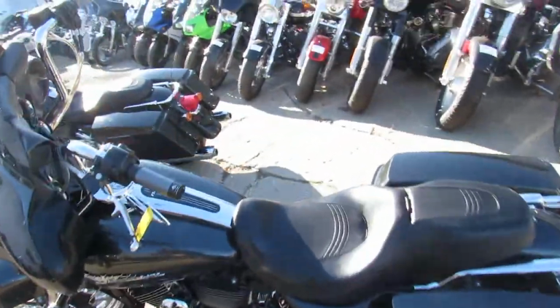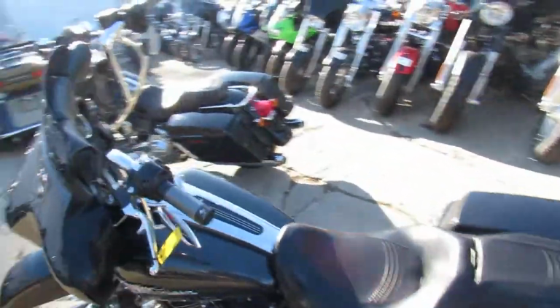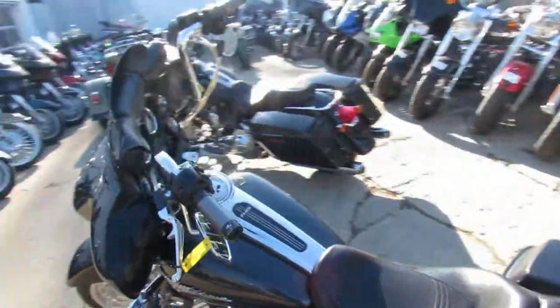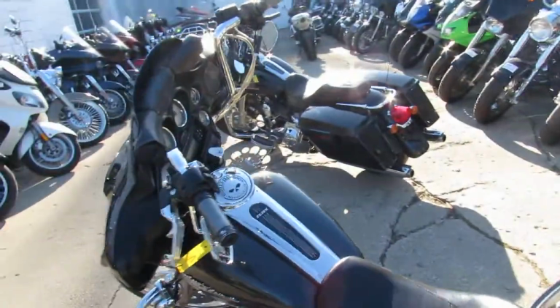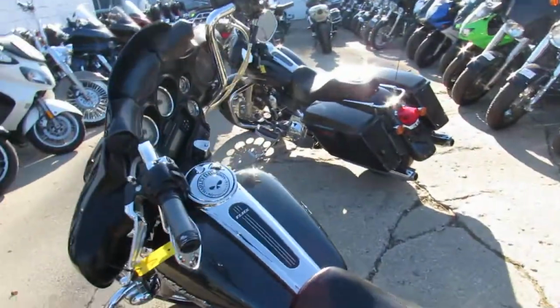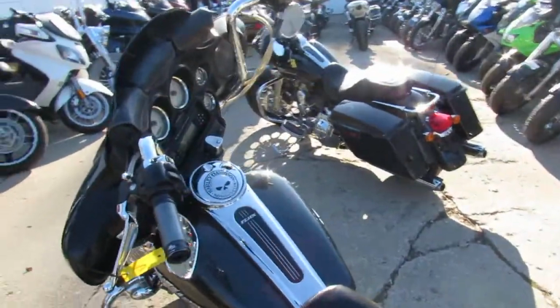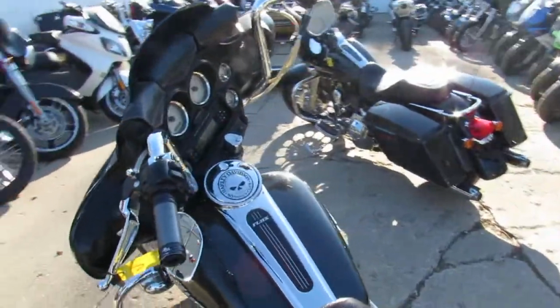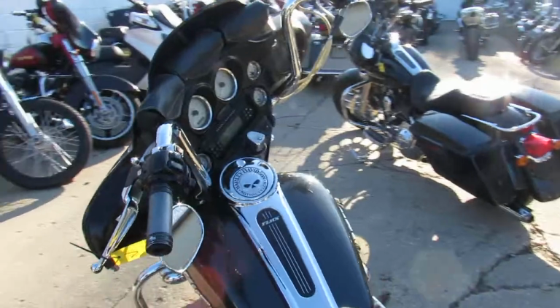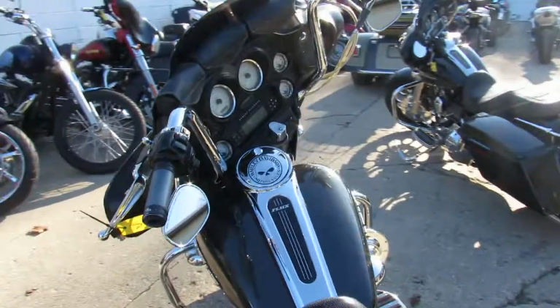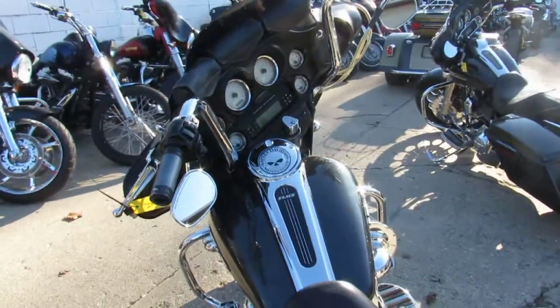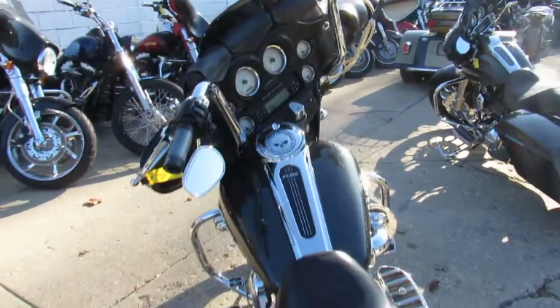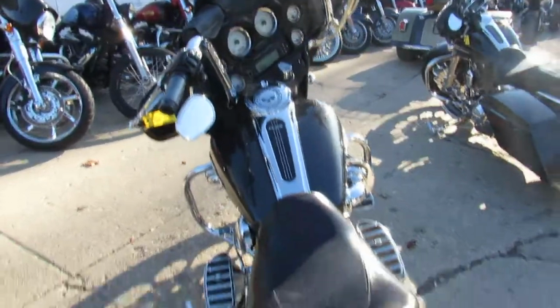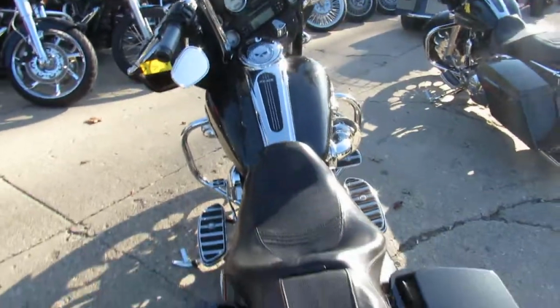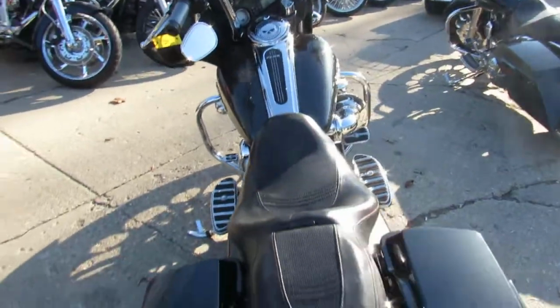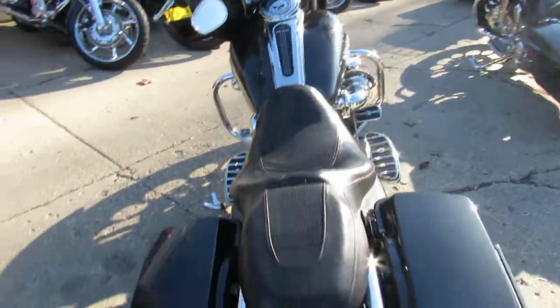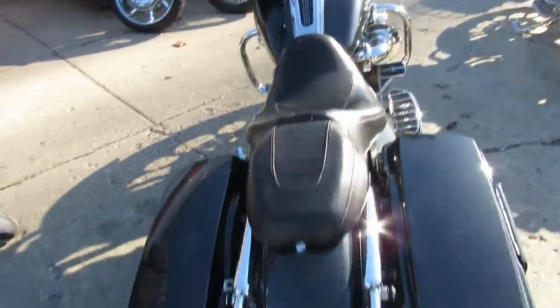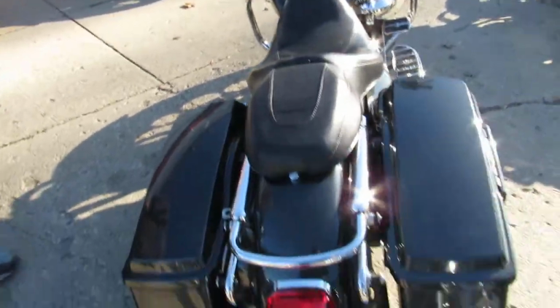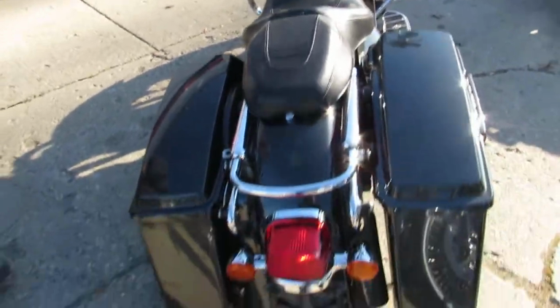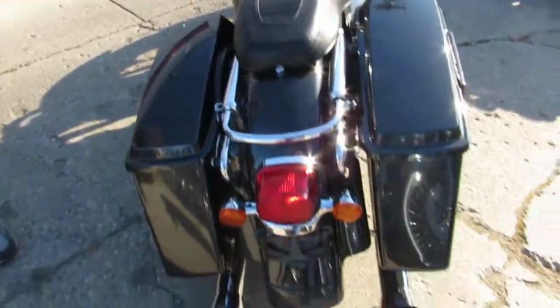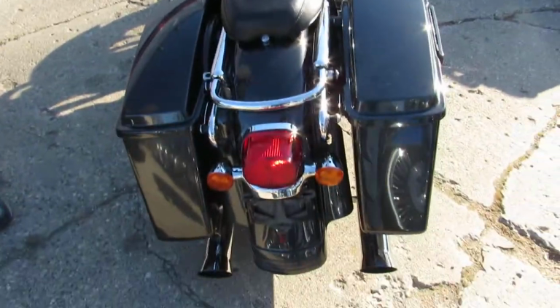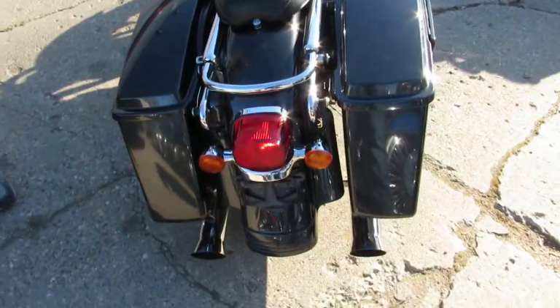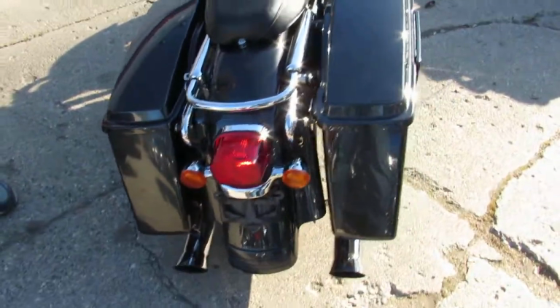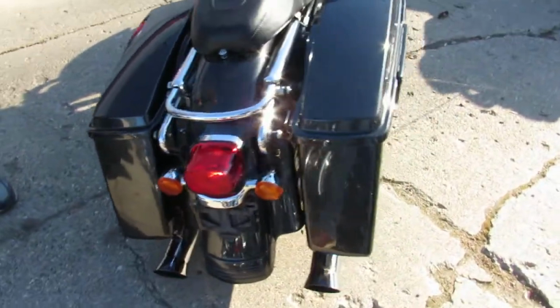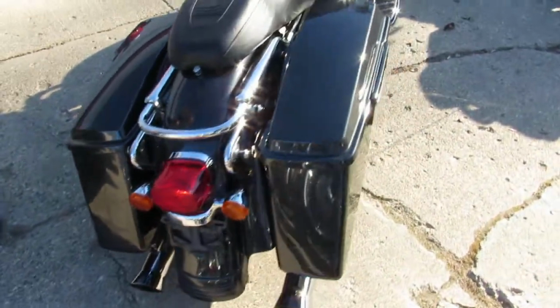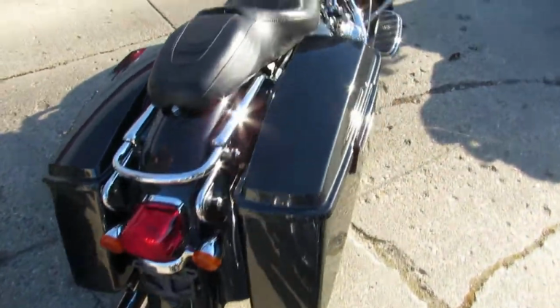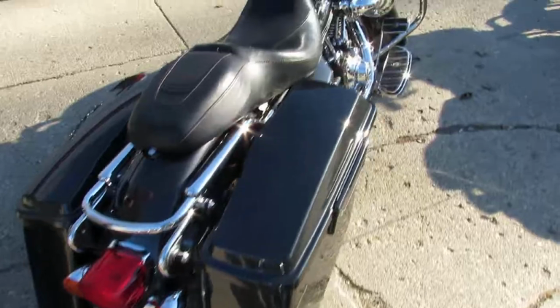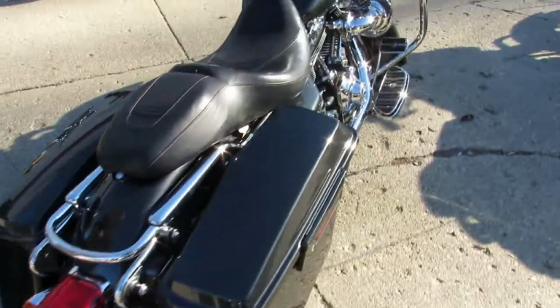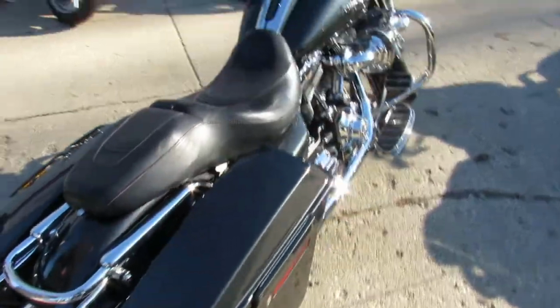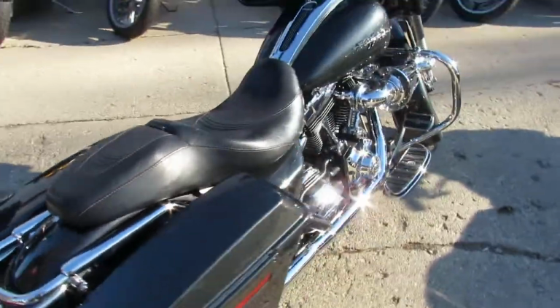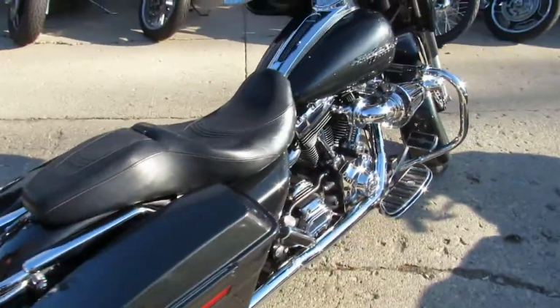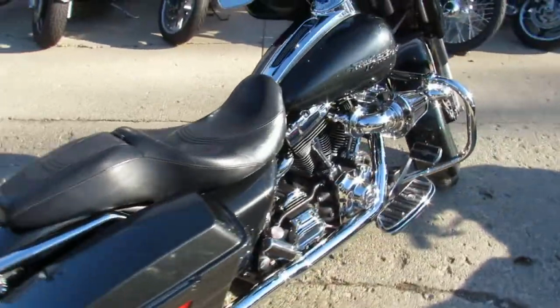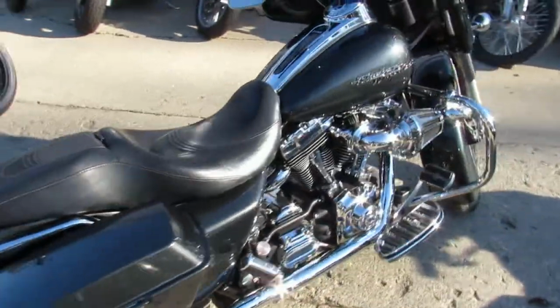When you want to stand out from the crowd on this decked out street glide, give us a call. We'll get it done. 810-648-9500.